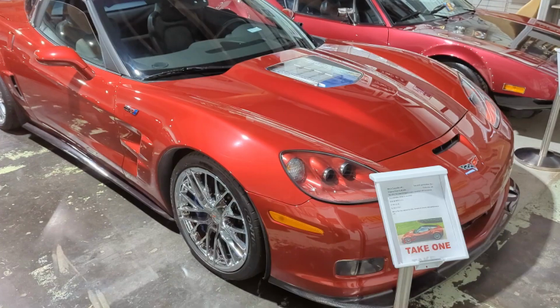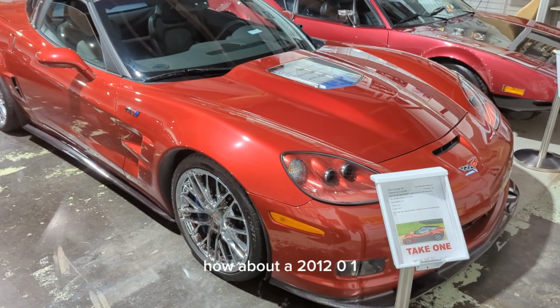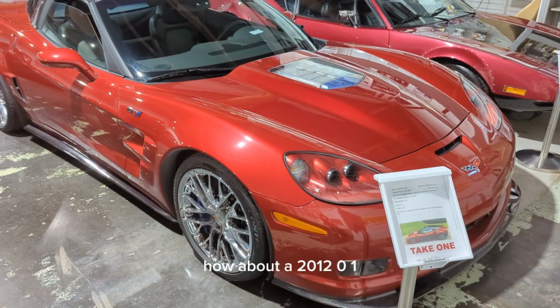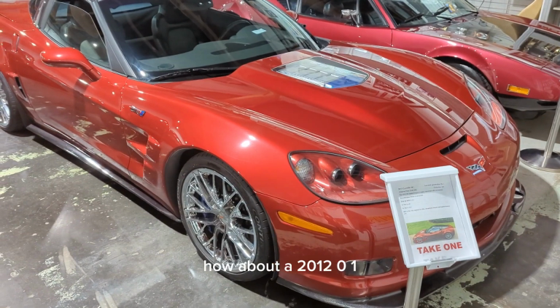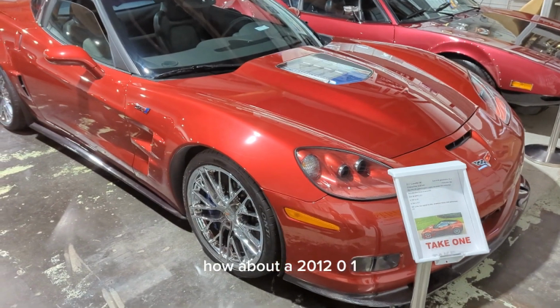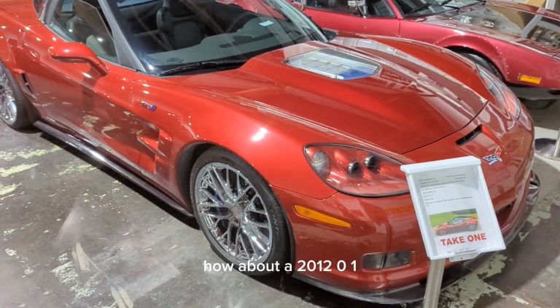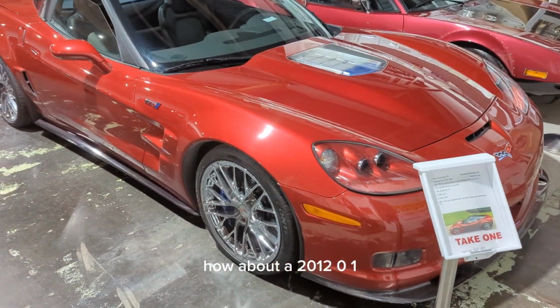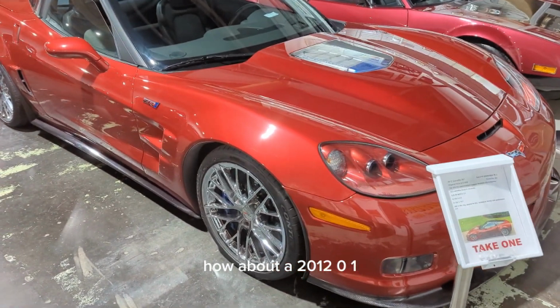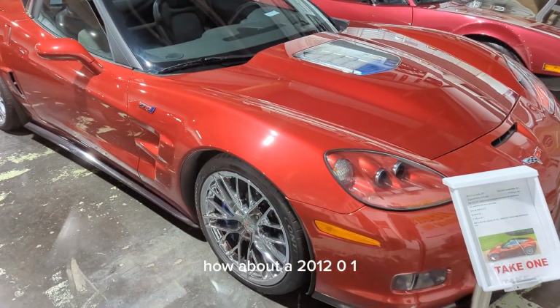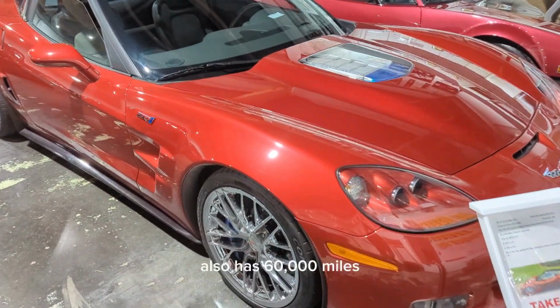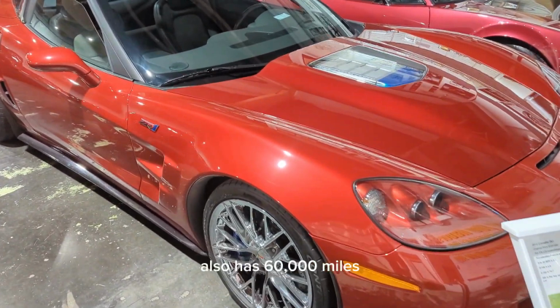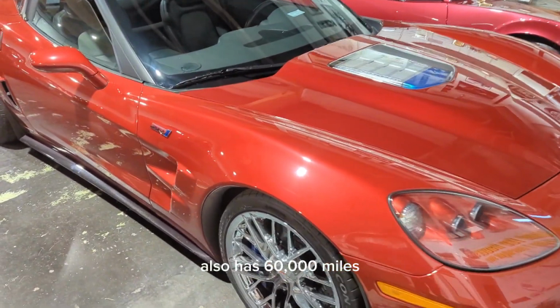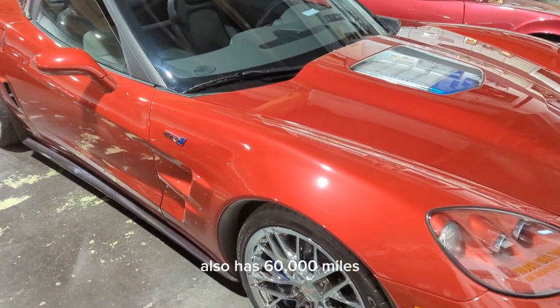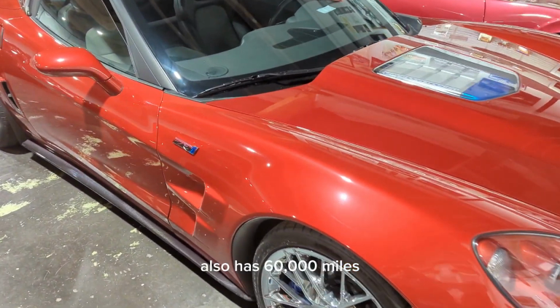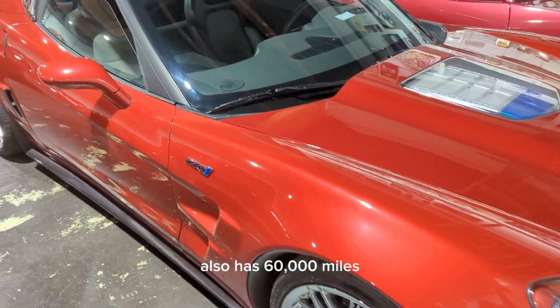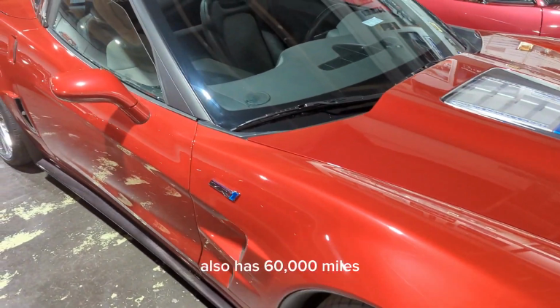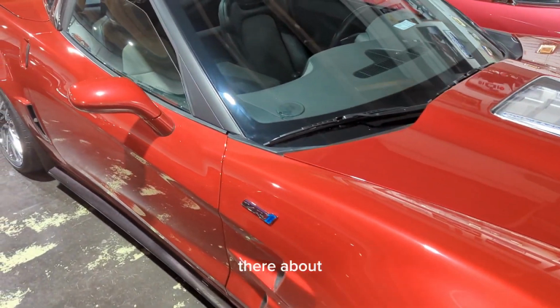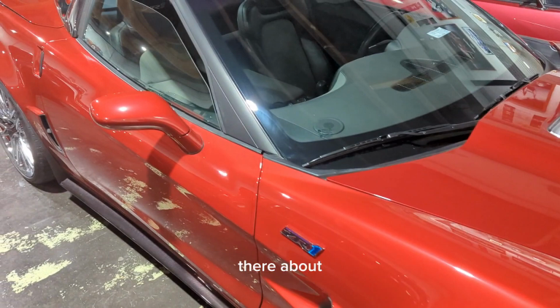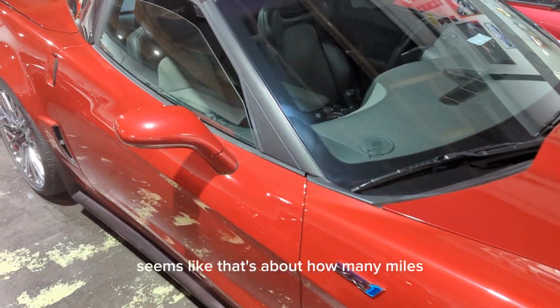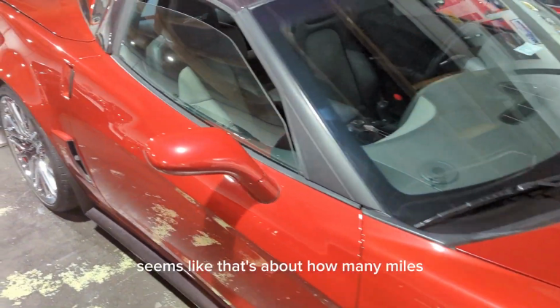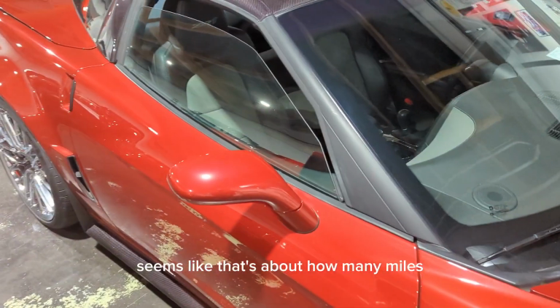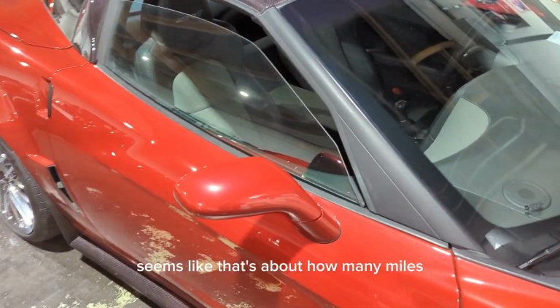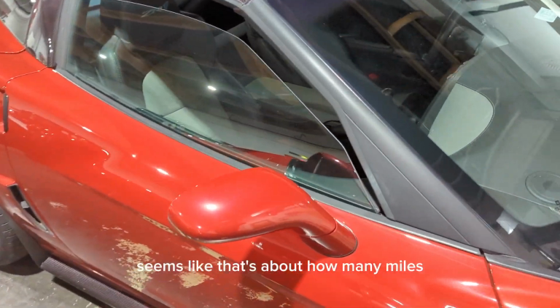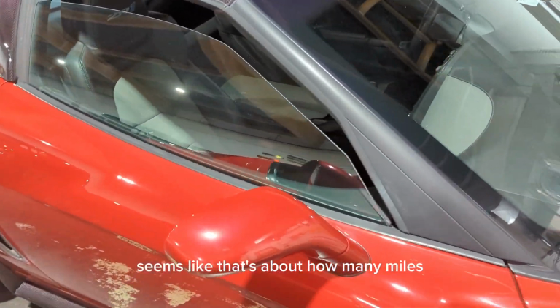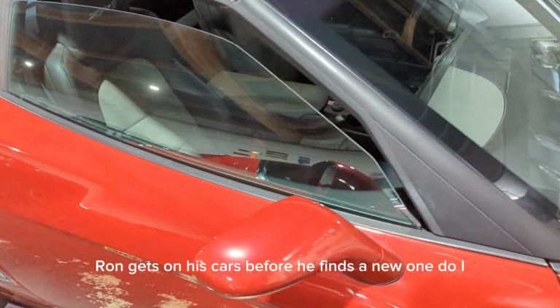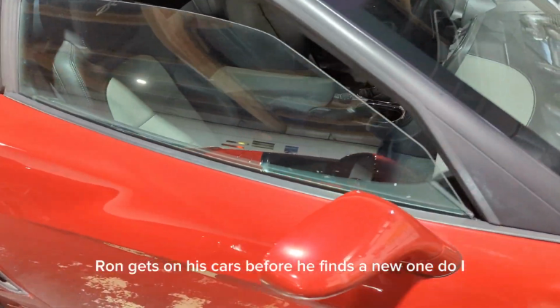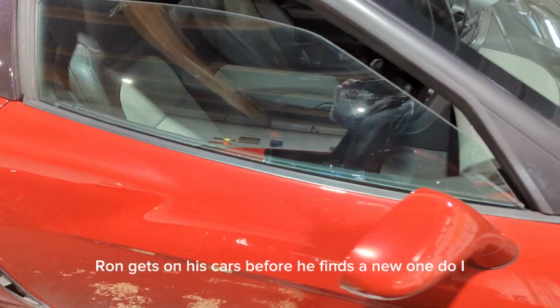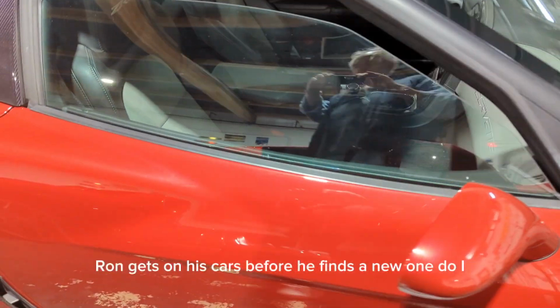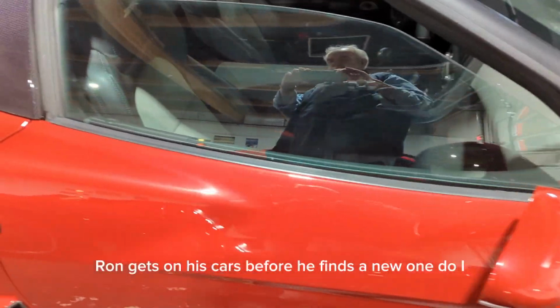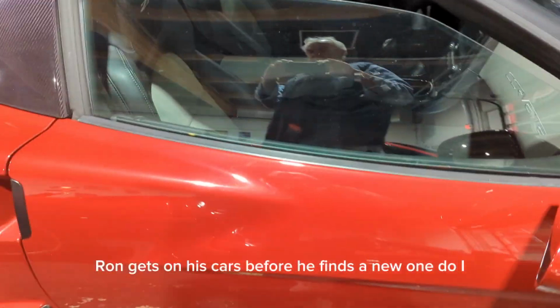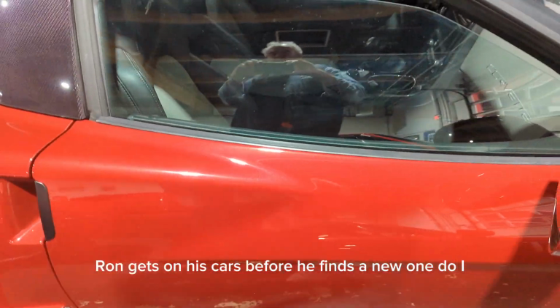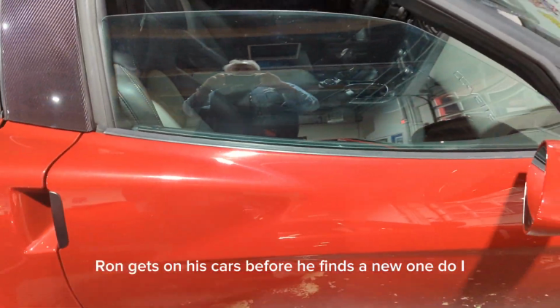How about a 2012 ZR1? Also has 60,000 miles, thereabouts. Seems like that's about how many miles Ron gets on his cars before he finds a new one.